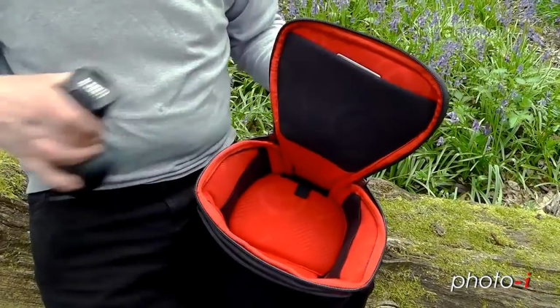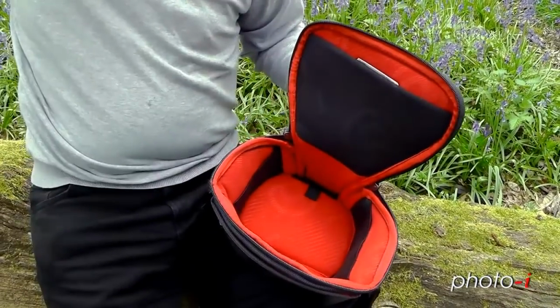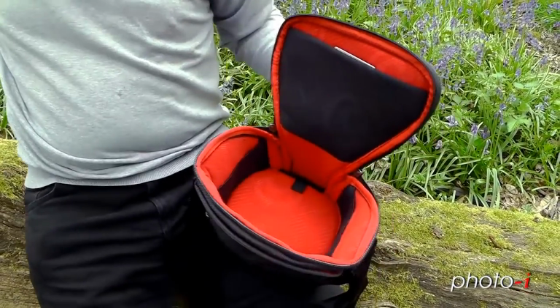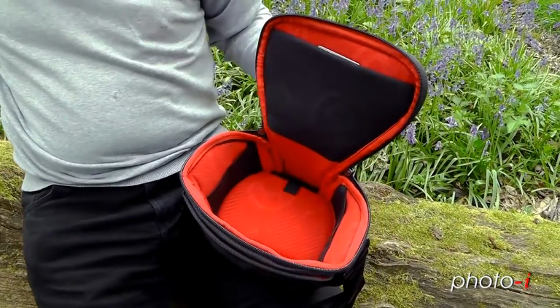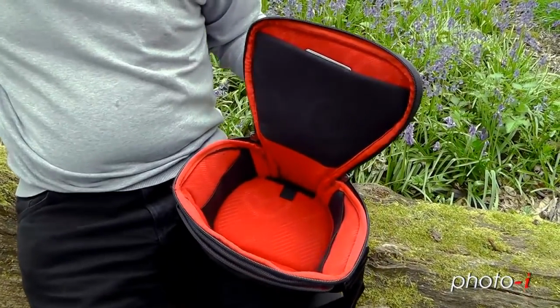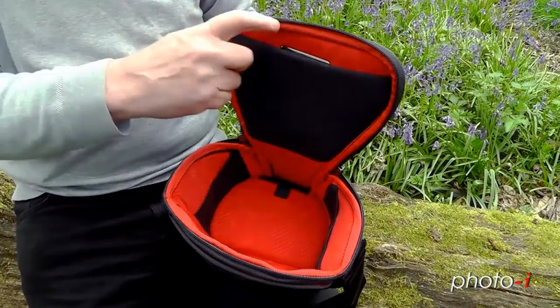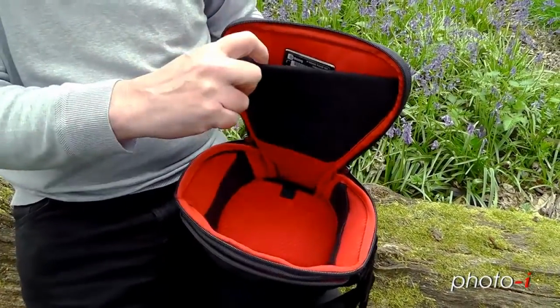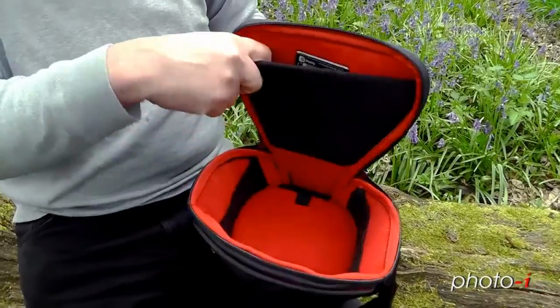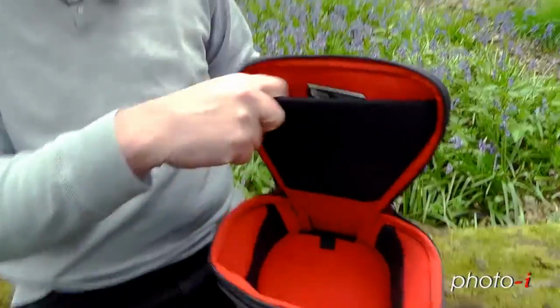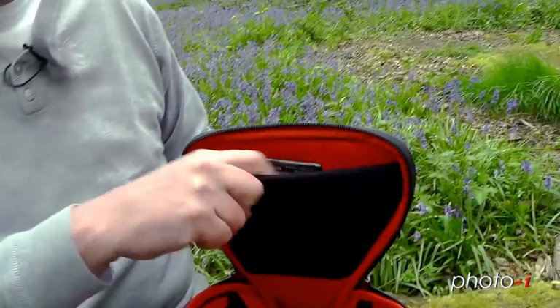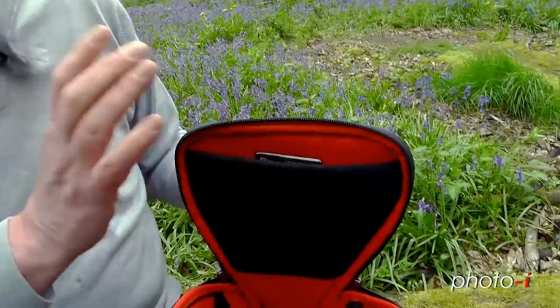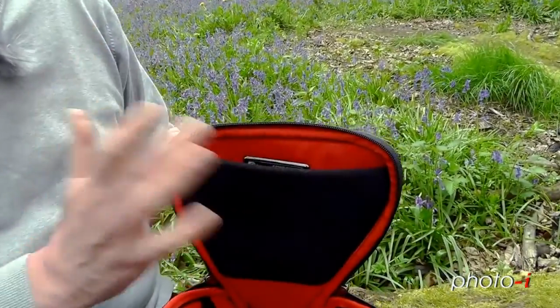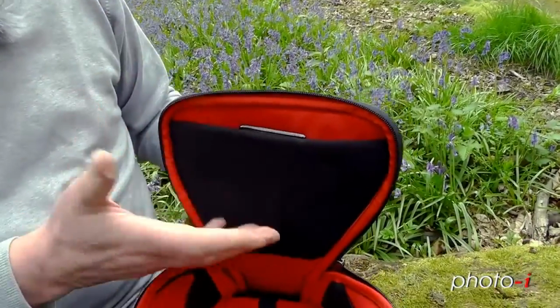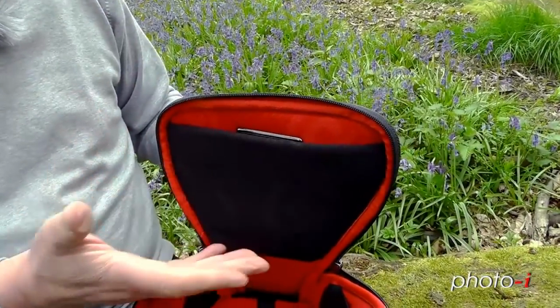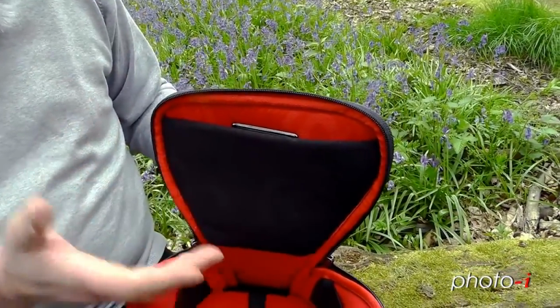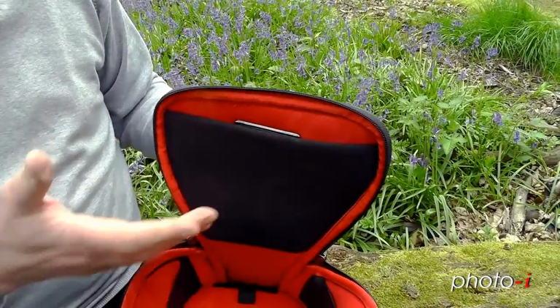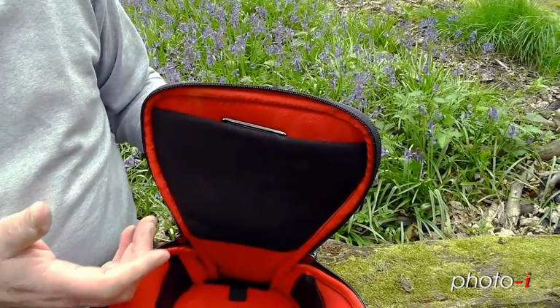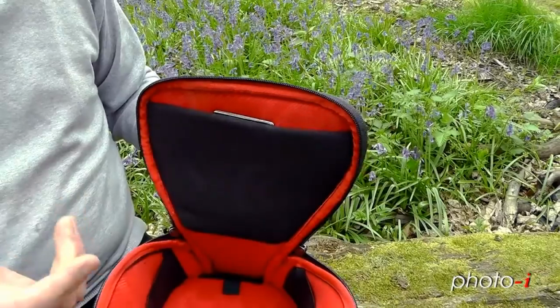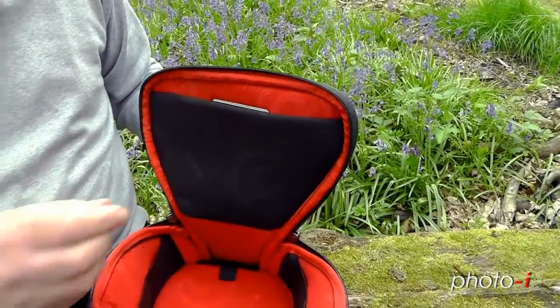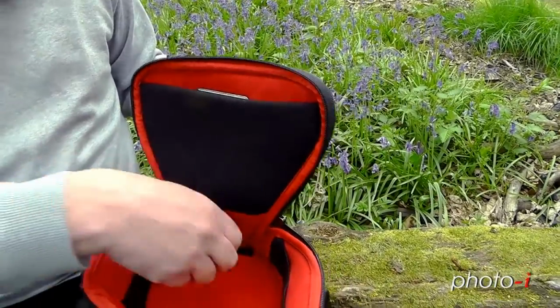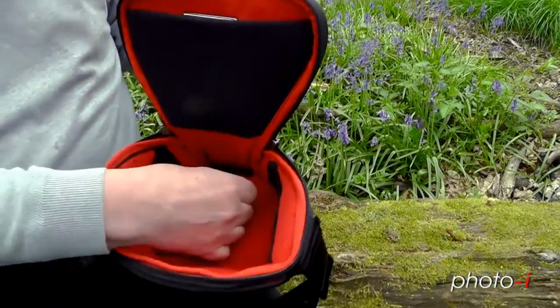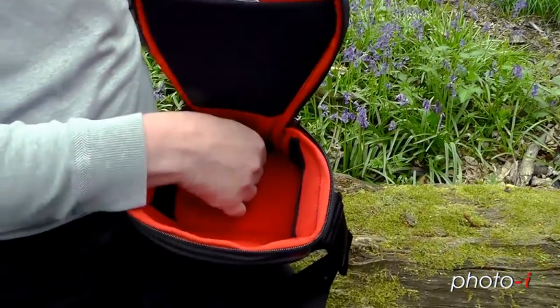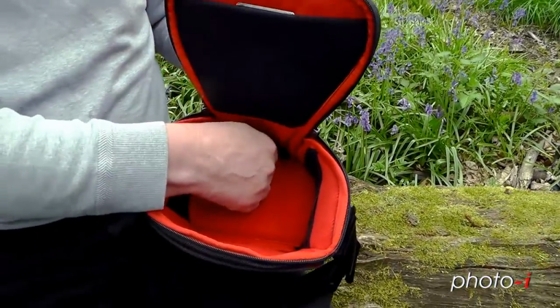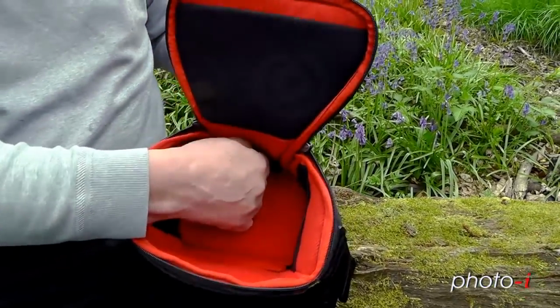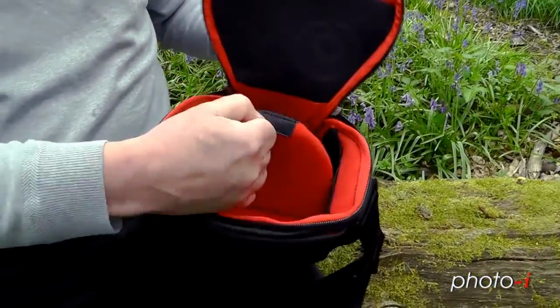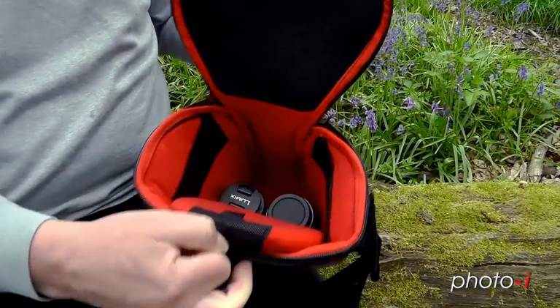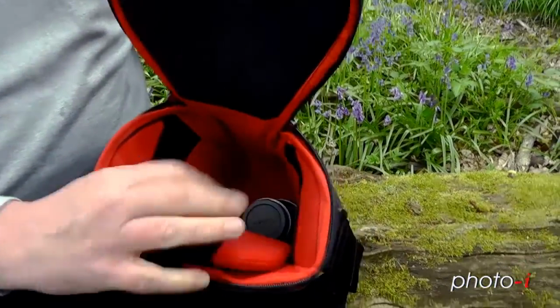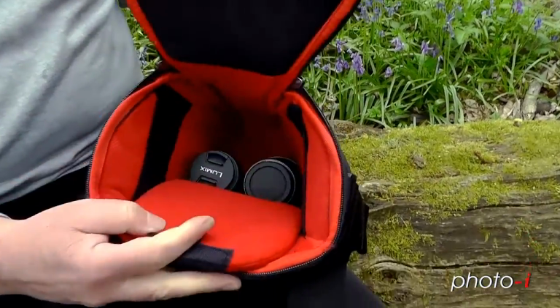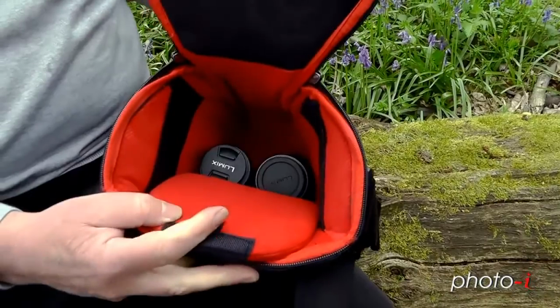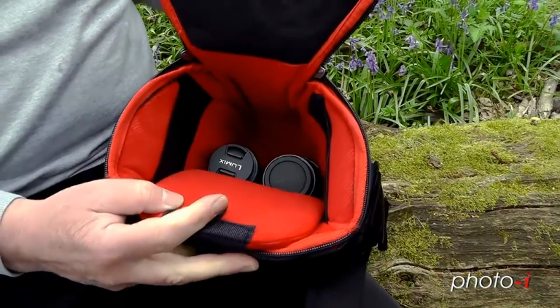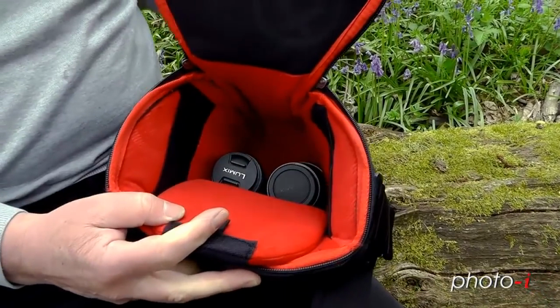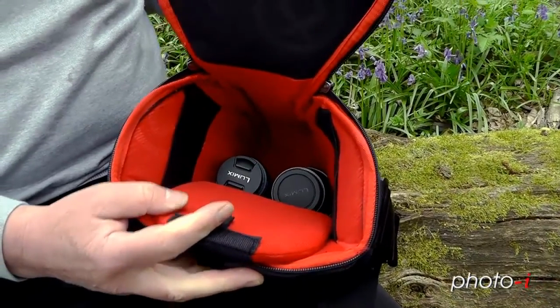But there's more to this bag. At the top here we've got room for putting small accessories in there, such as cable releases, etc. But at the bottom here, we have a secret compartment where we can fit in an extra couple of small lenses.